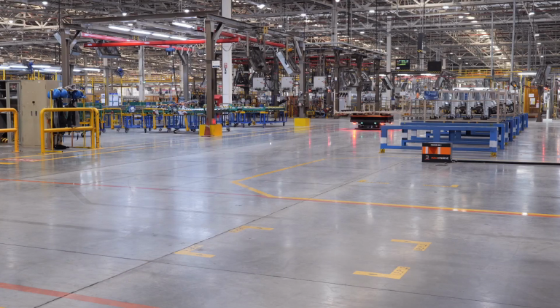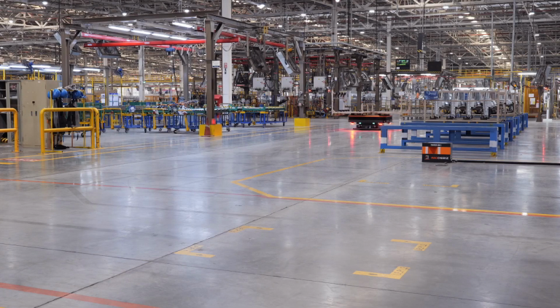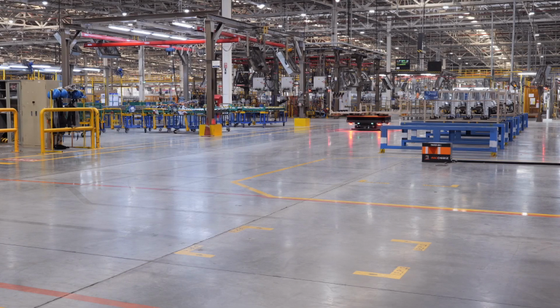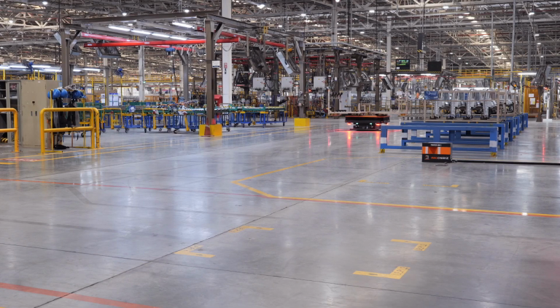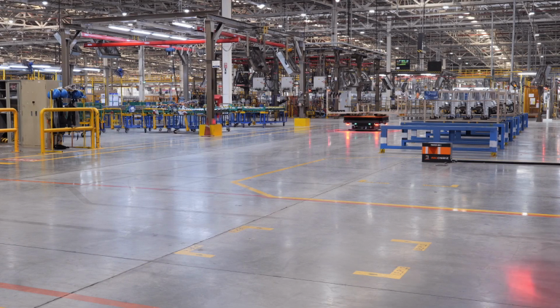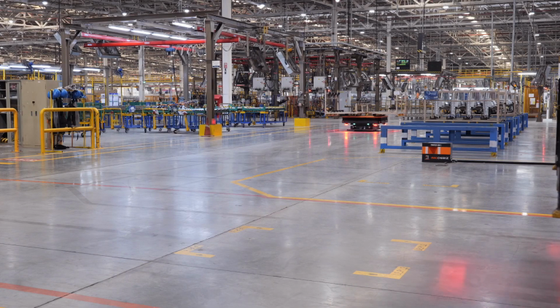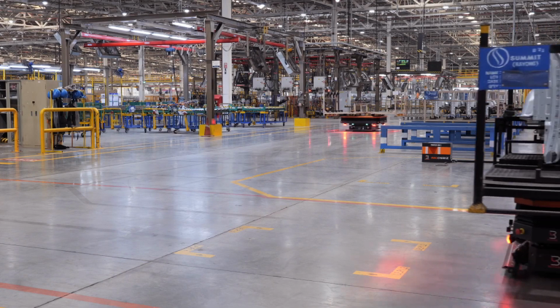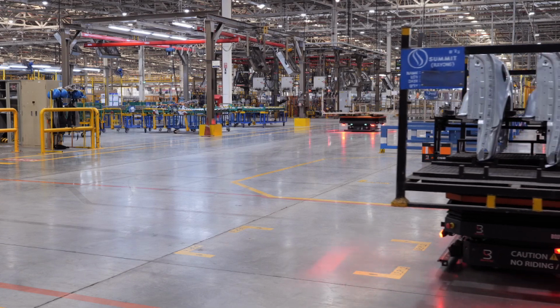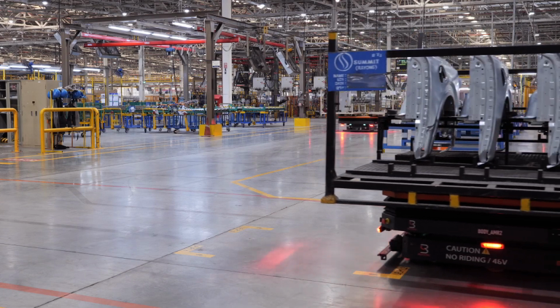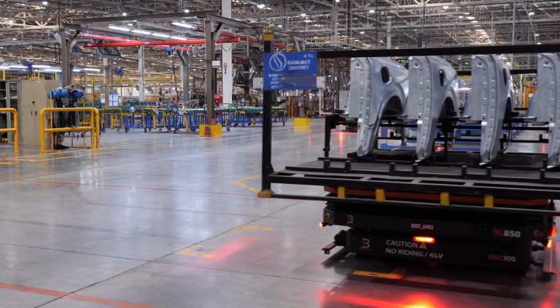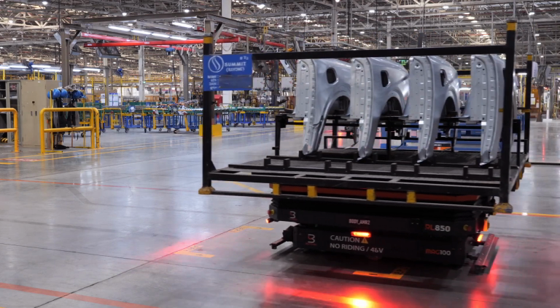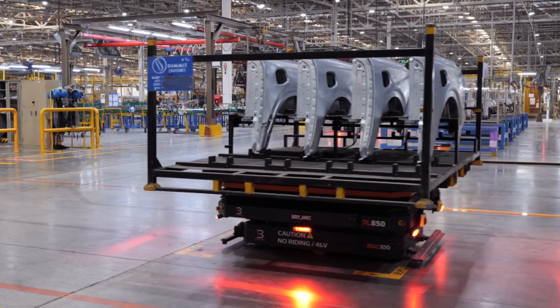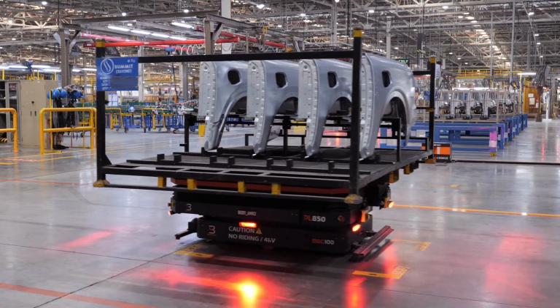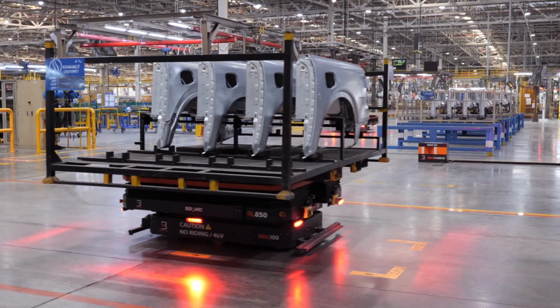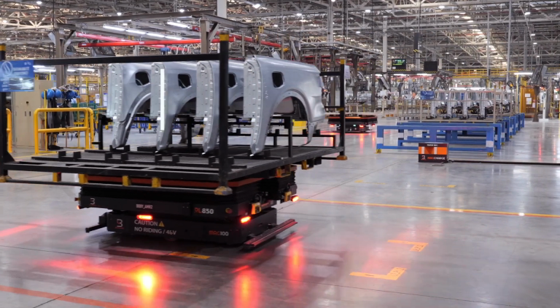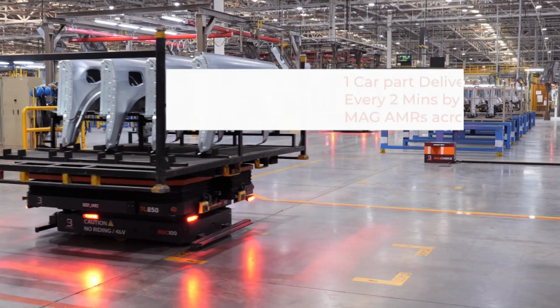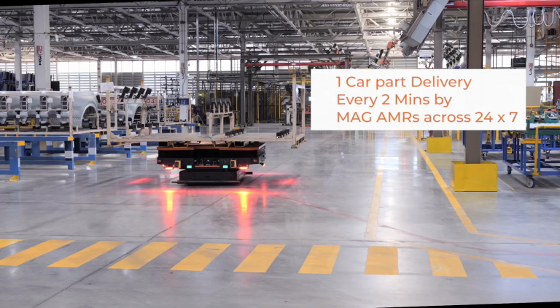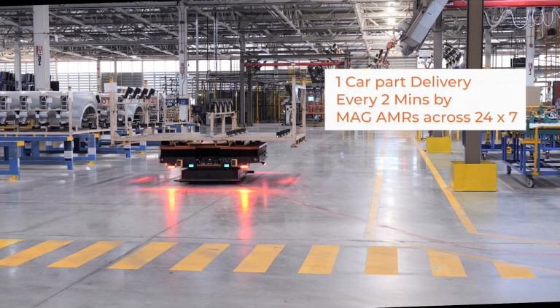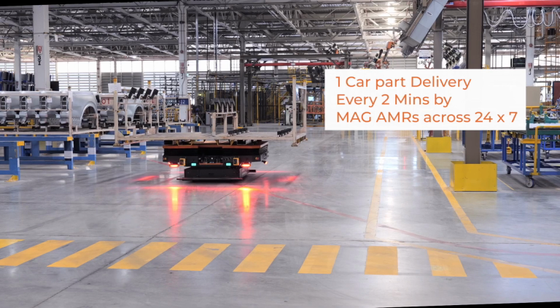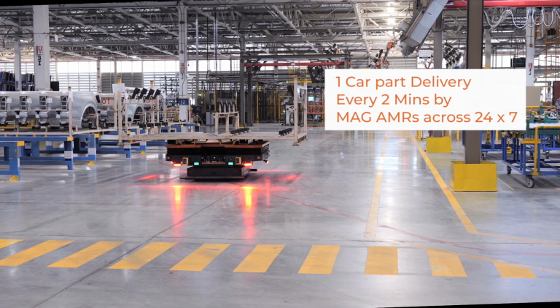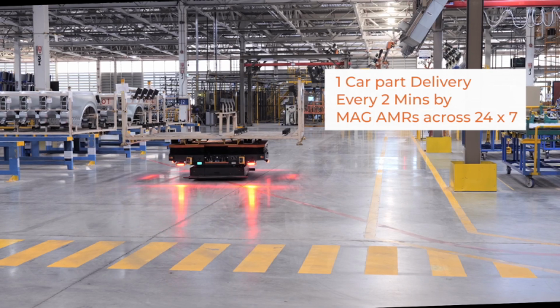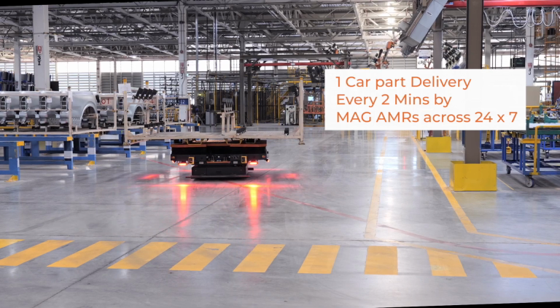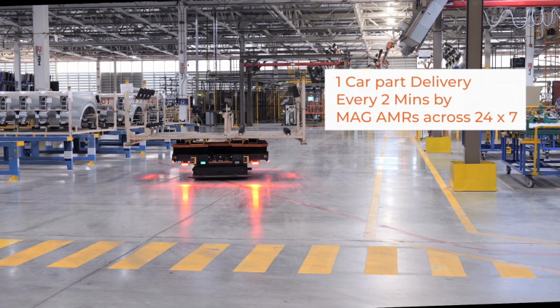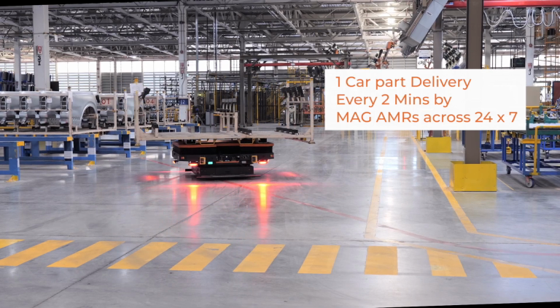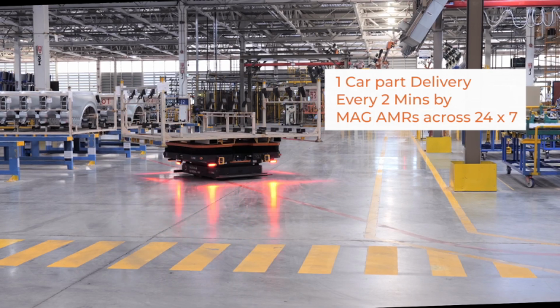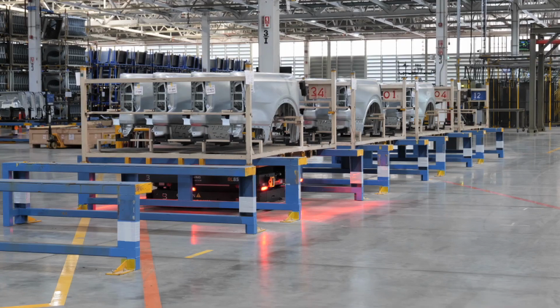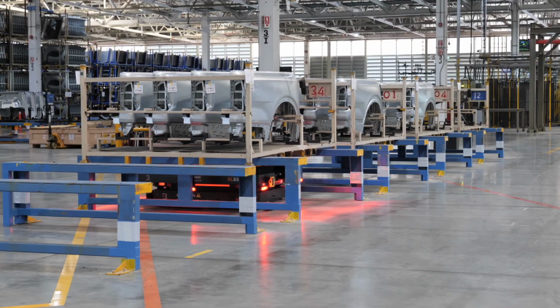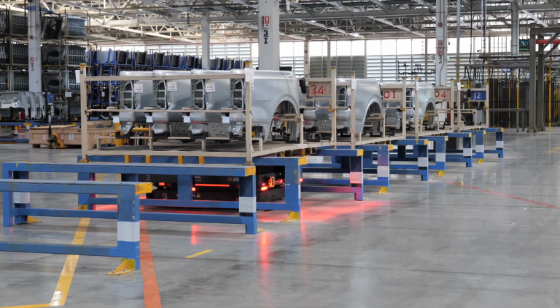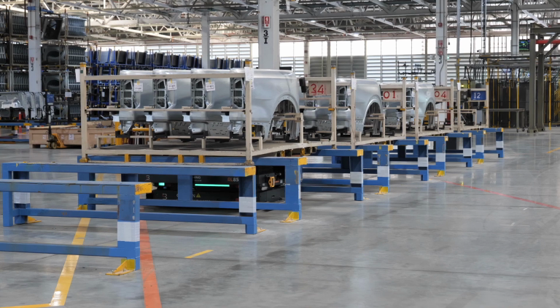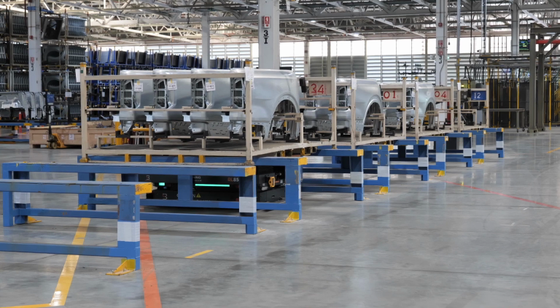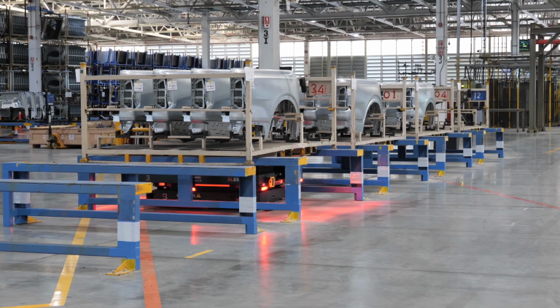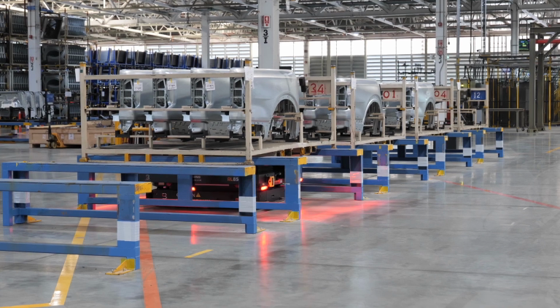The body shop material flow is conducted on the right and left side of the production line by a fleet of MAG AMRs. MAG AMRs operate 24/7 within the manufacturing plant and deliver one car part every two minutes consistently.